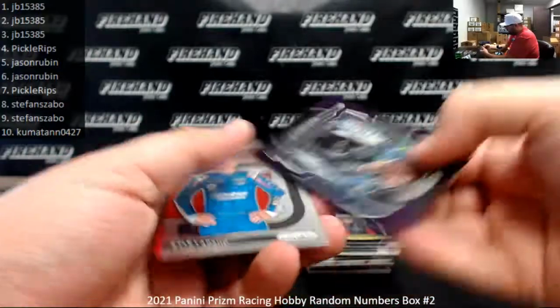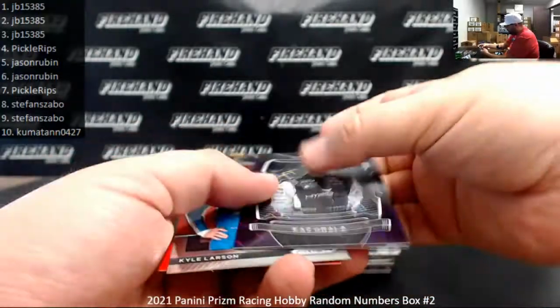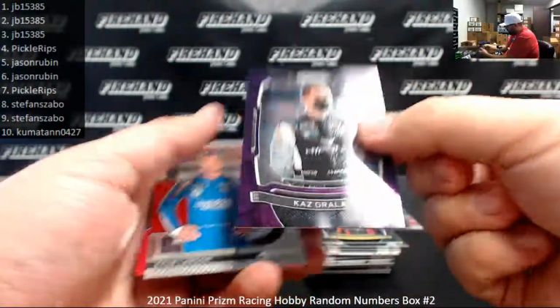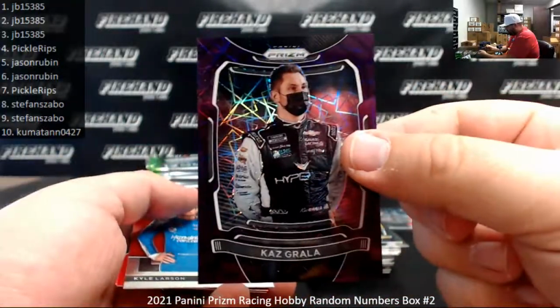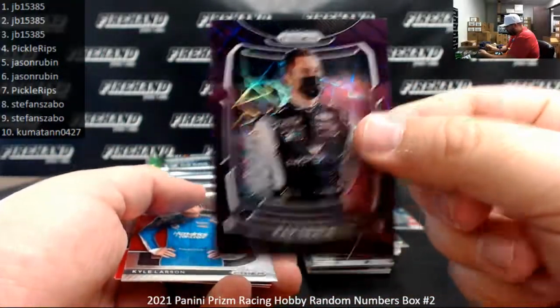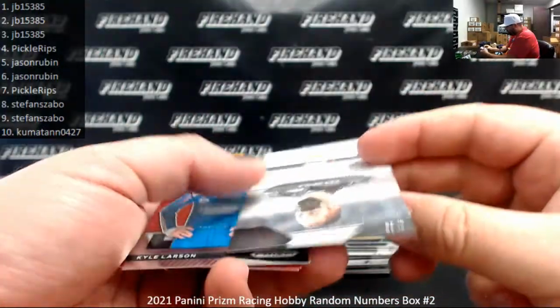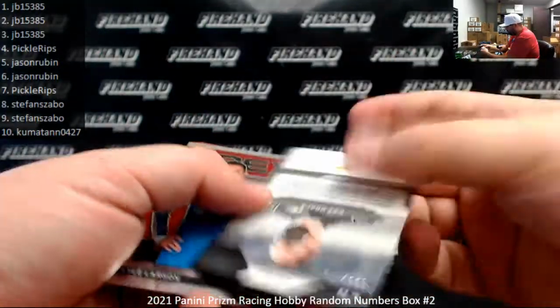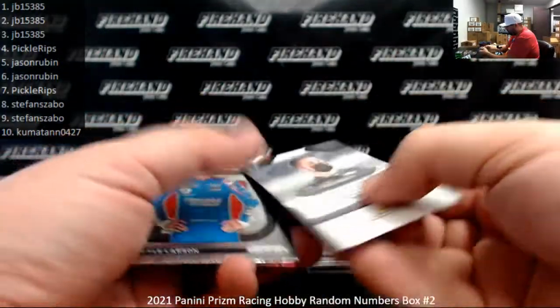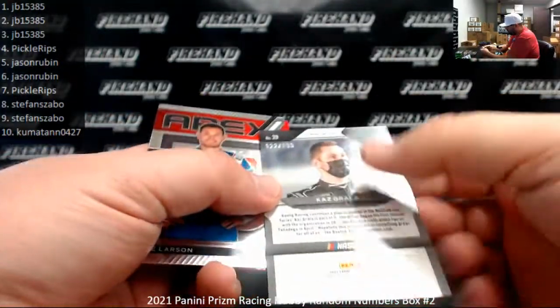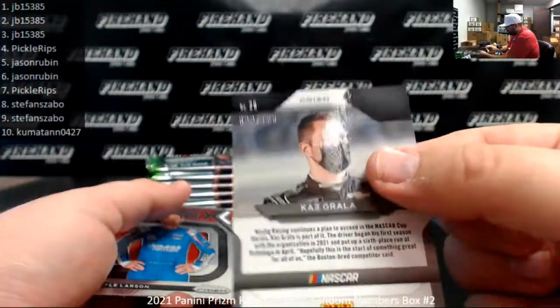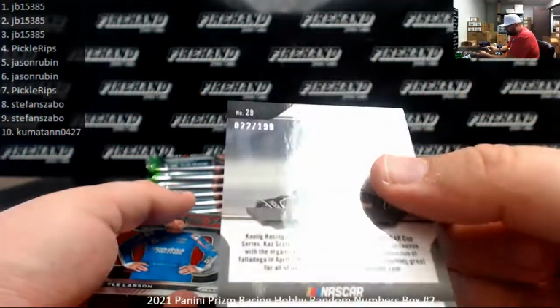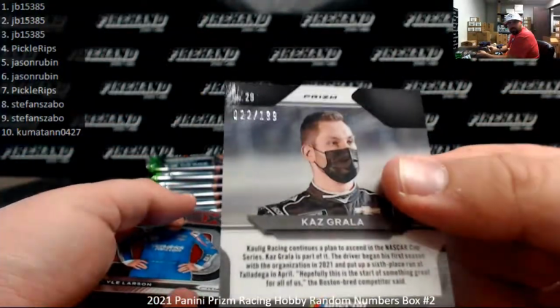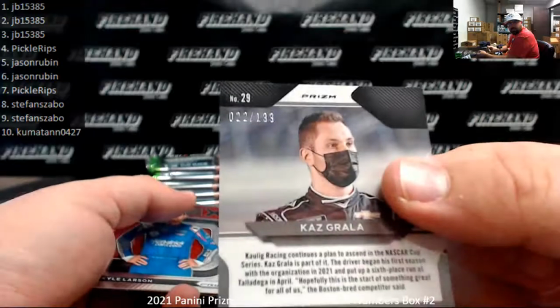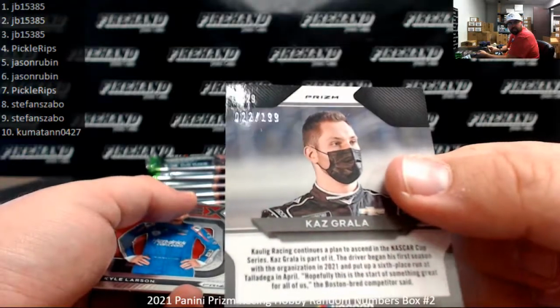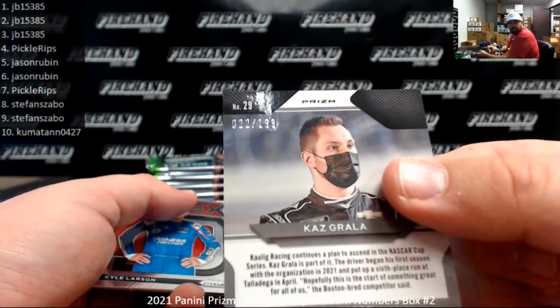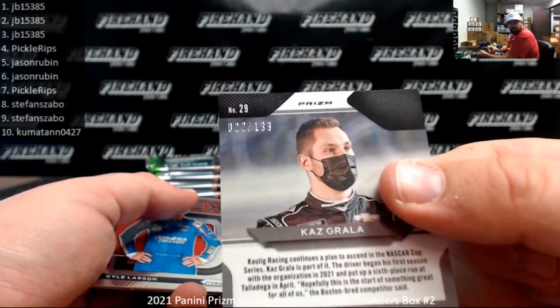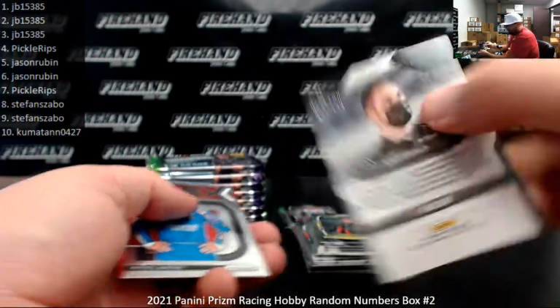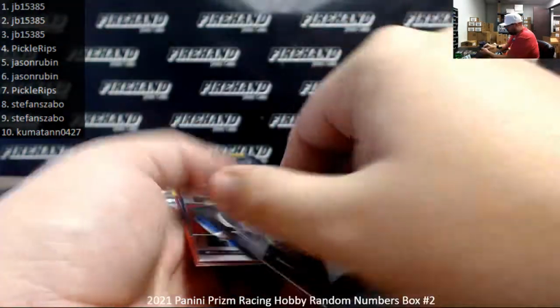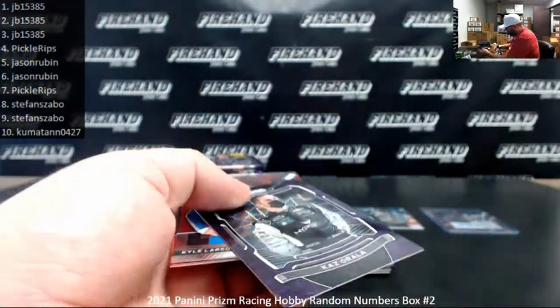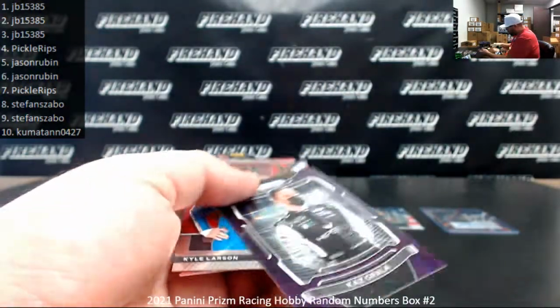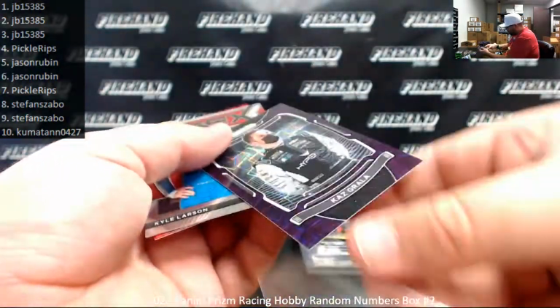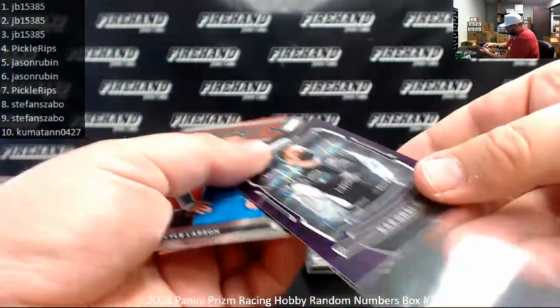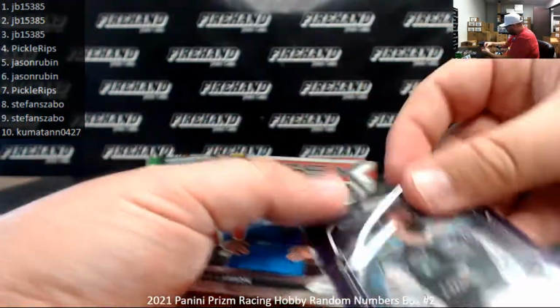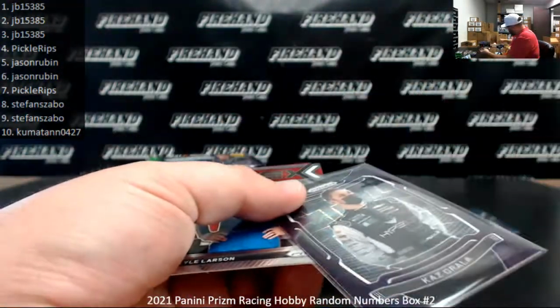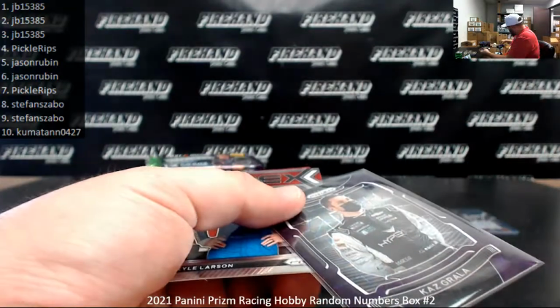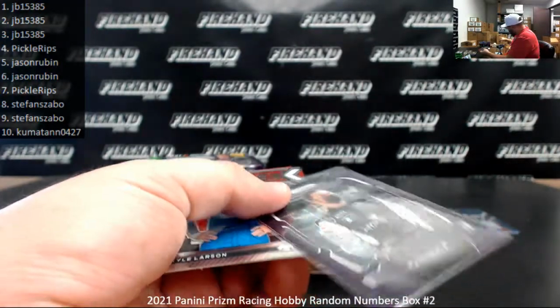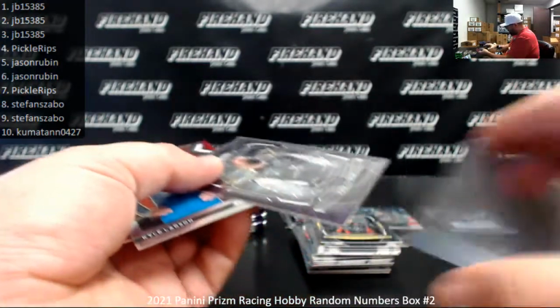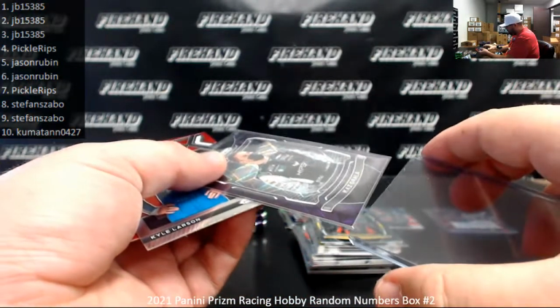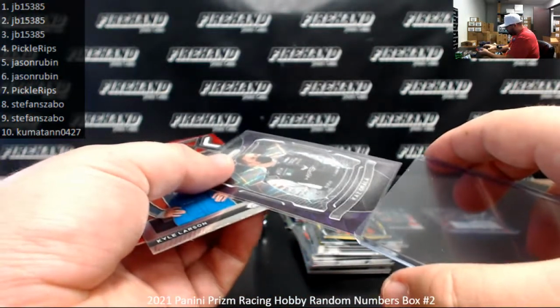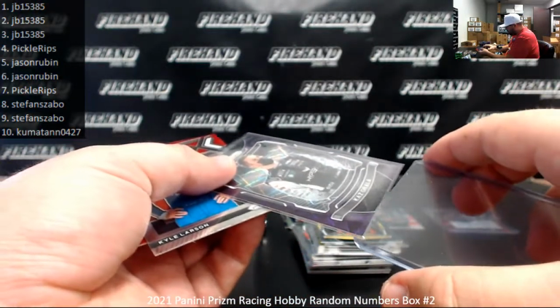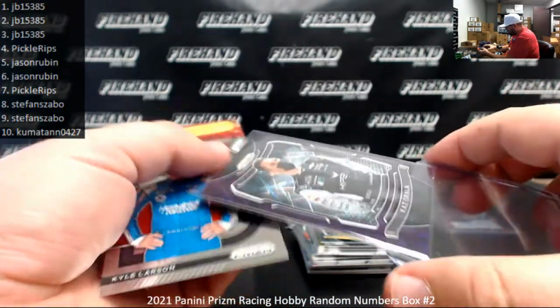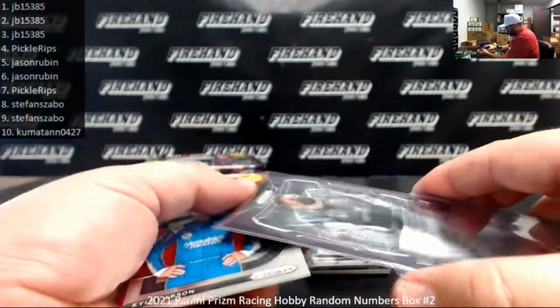Got a Purple Velocity of Kaz Grala — this one is serial numbered. Serial number on this one is 22 of 199. Spot two to JB 15385. Anything that's serial numbered, I'm just going to go ahead and call it right away — it saves work on the back end.